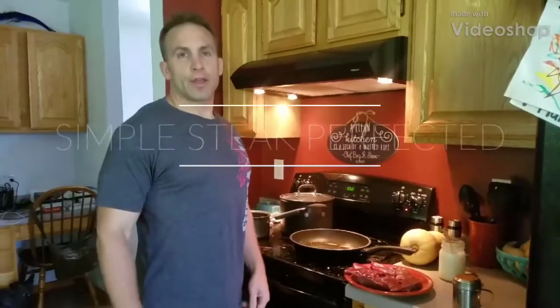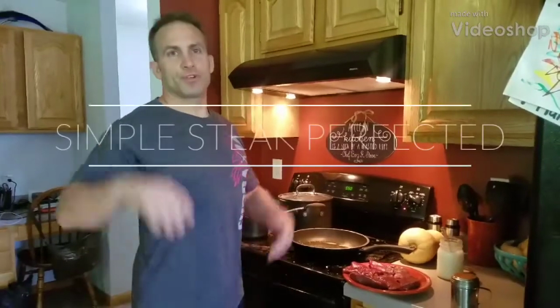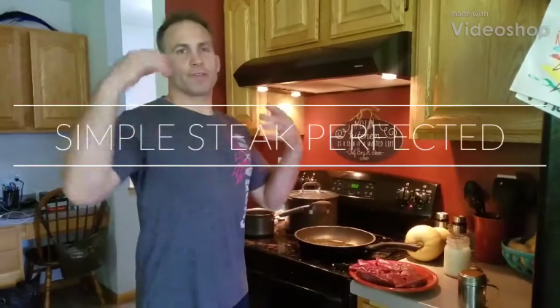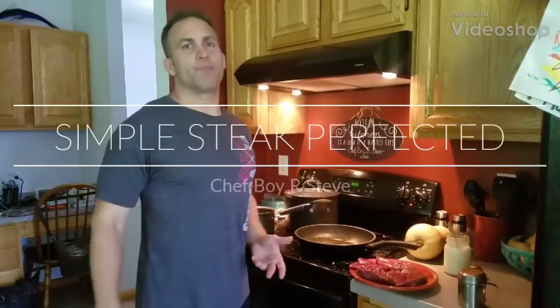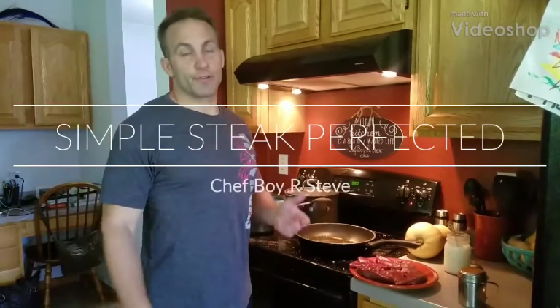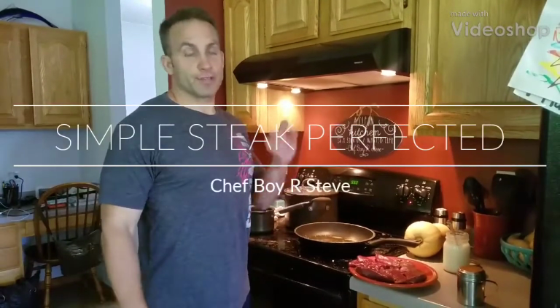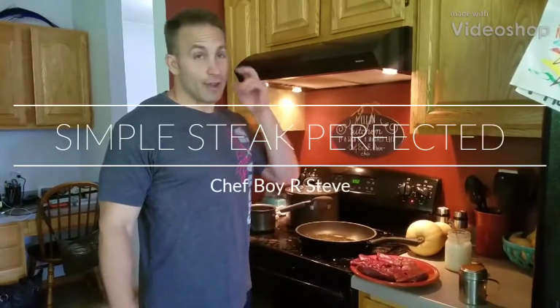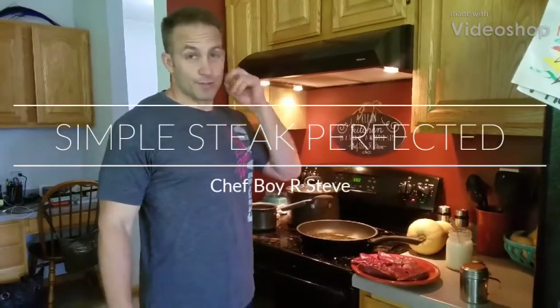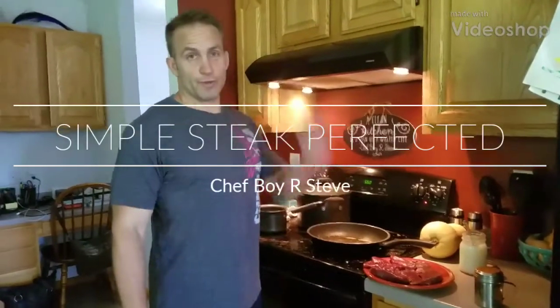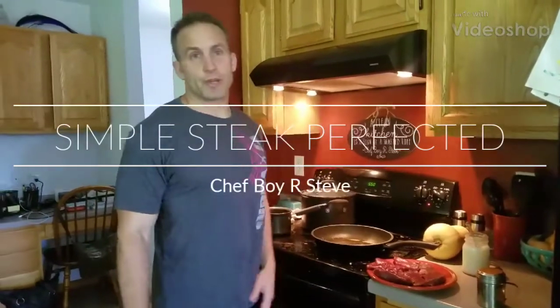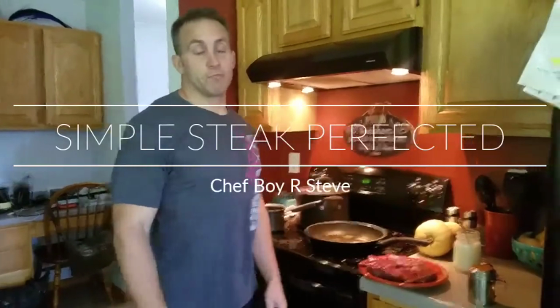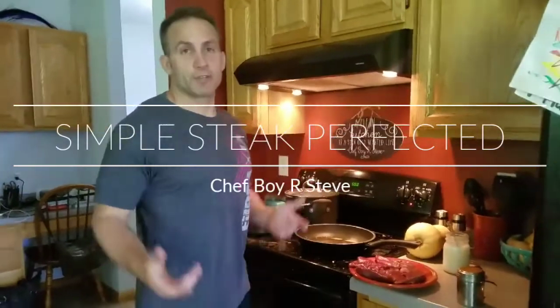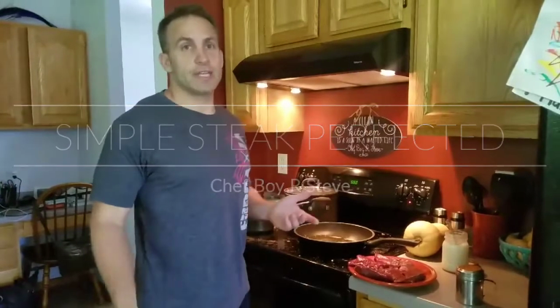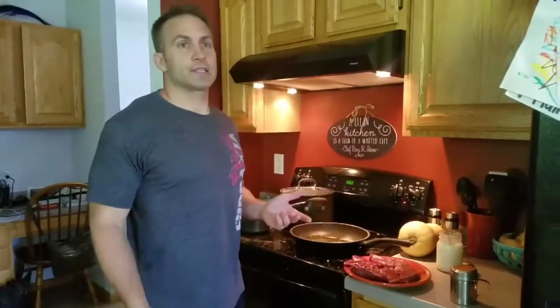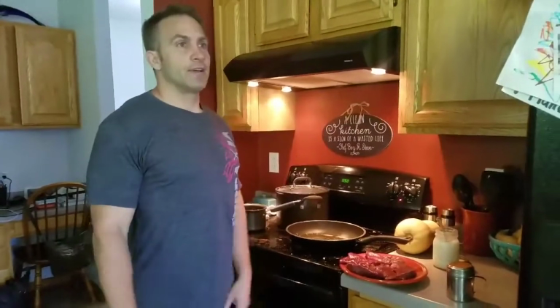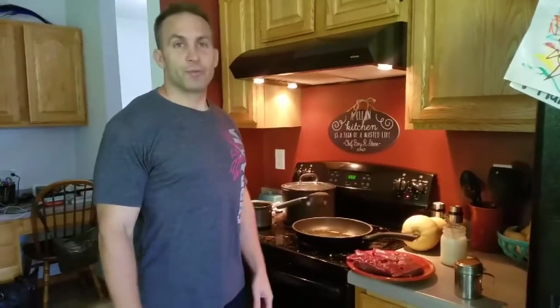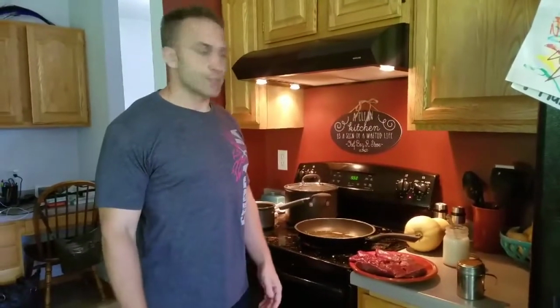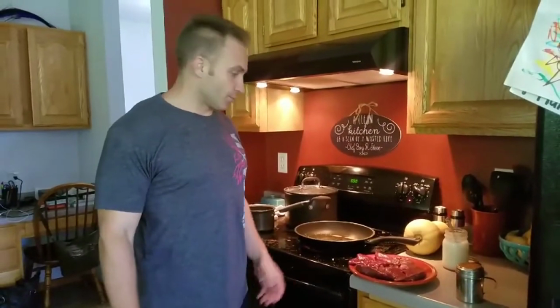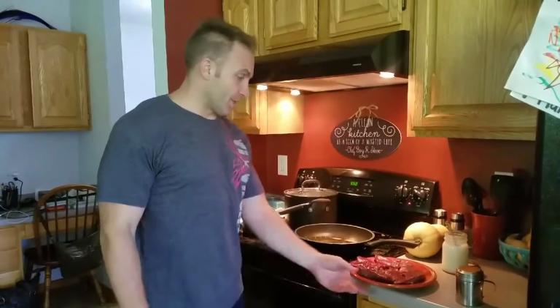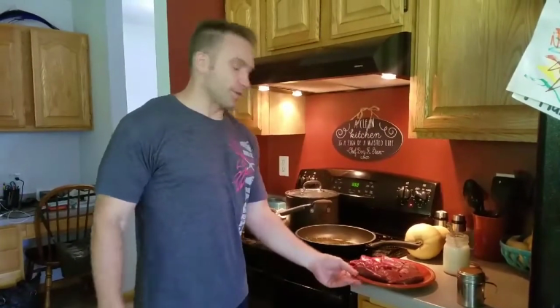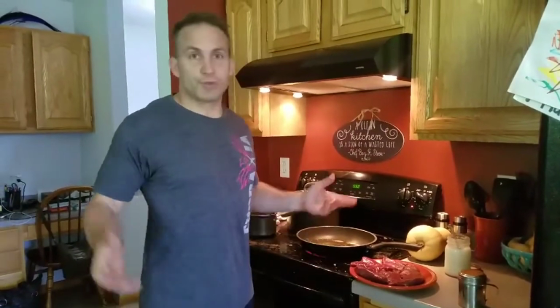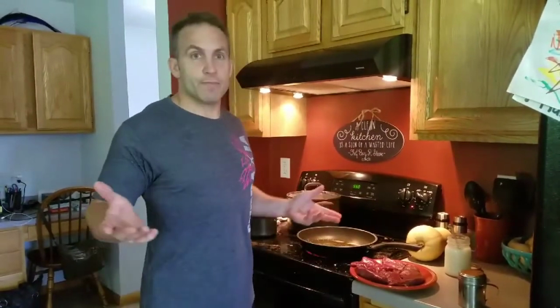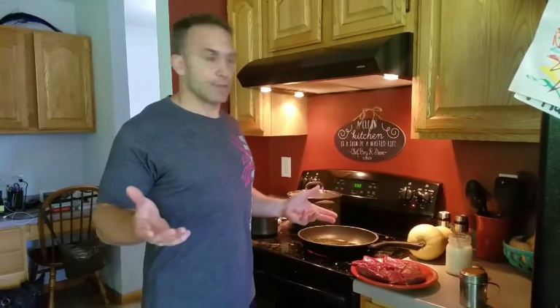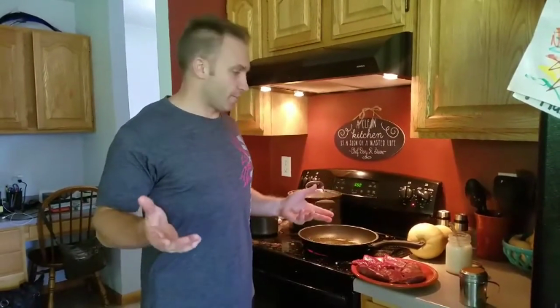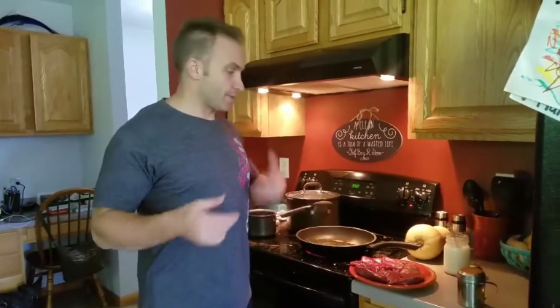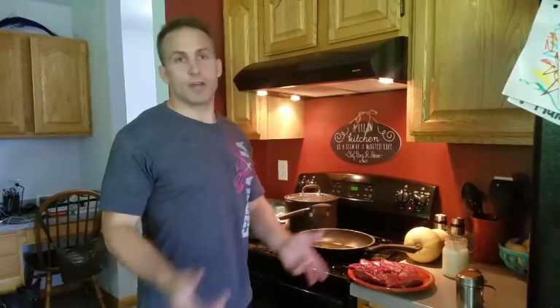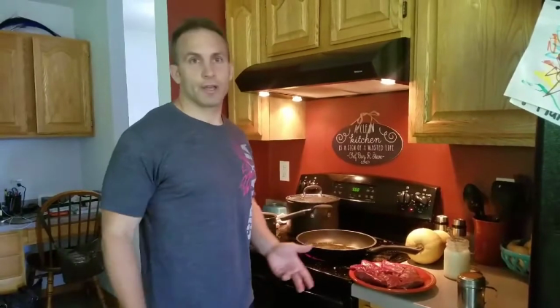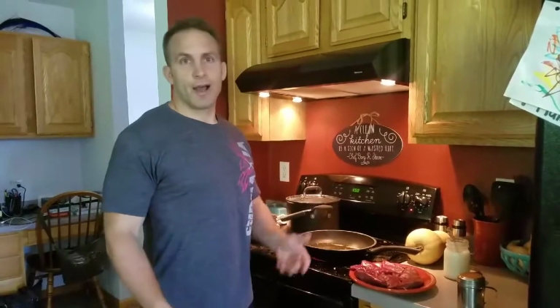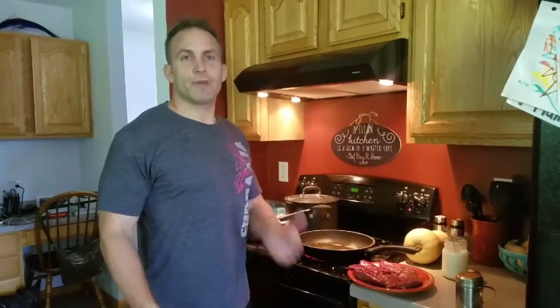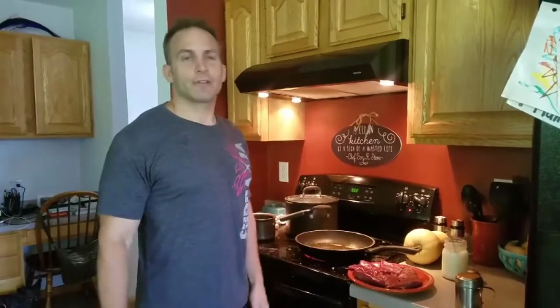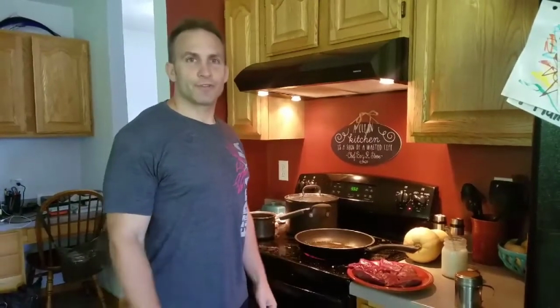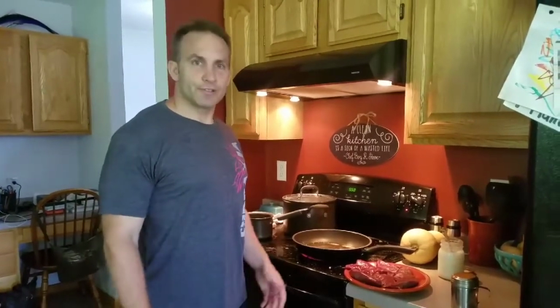Alright guys, I'm going to show you how to make the best freaking steak ever, and this is one of the reasons I really don't like to go out to eat because nobody makes it this good. So this is venison — you can do this with any meat. And when I make this for guests, they're like, how do you make this not taste like venison?